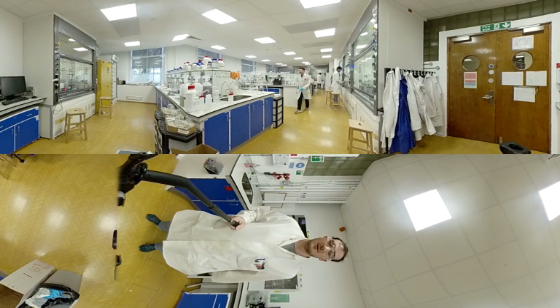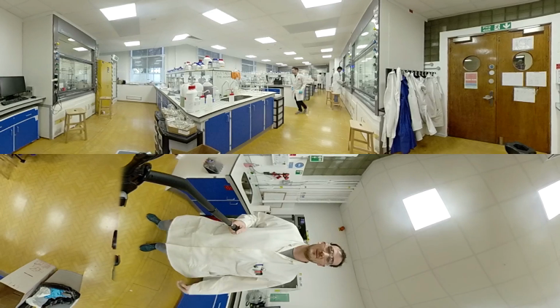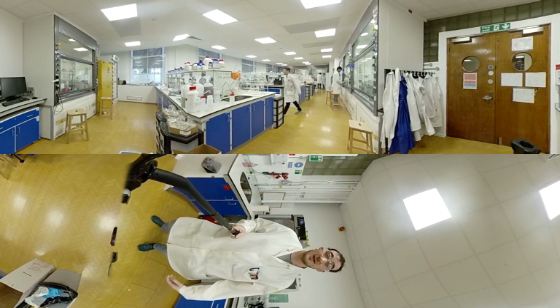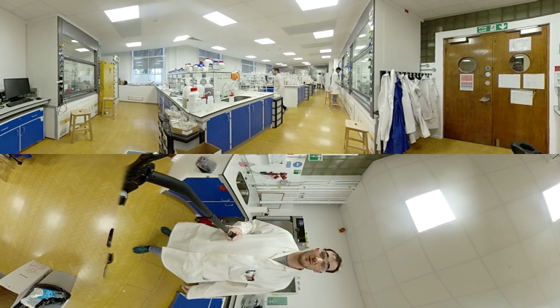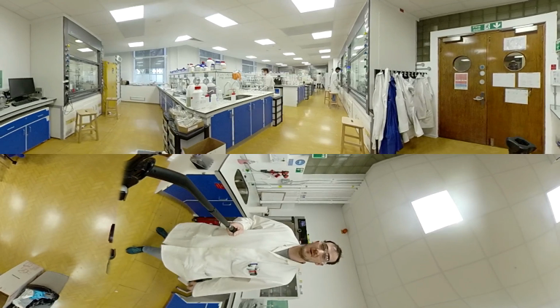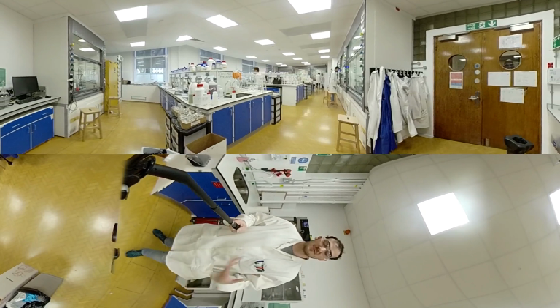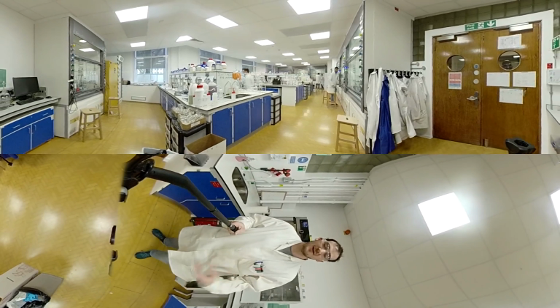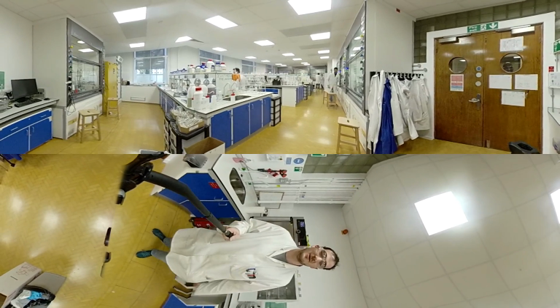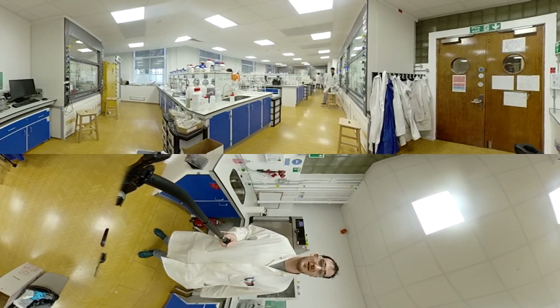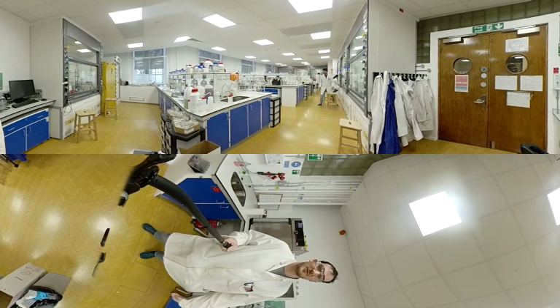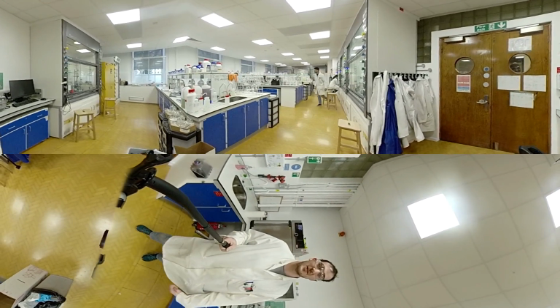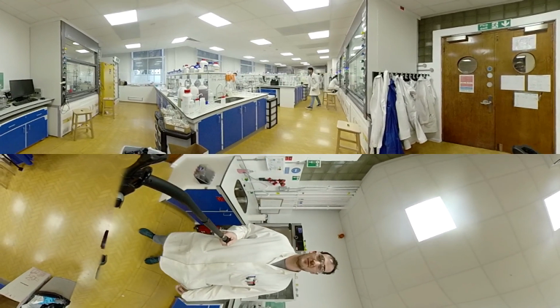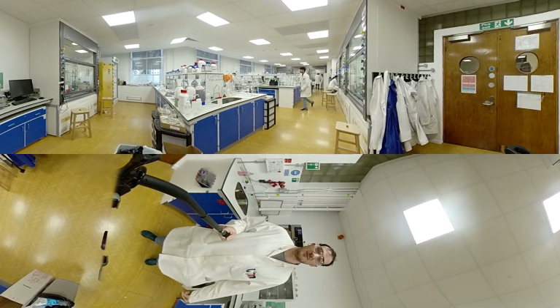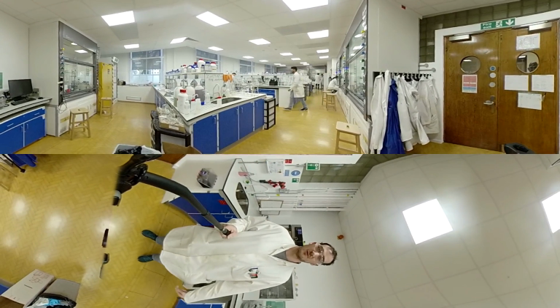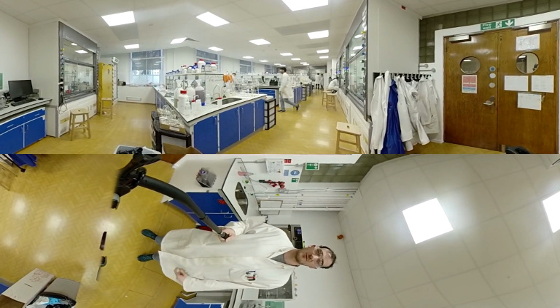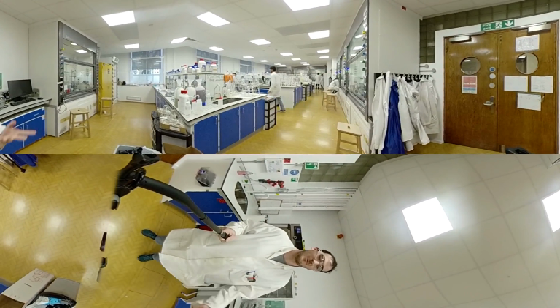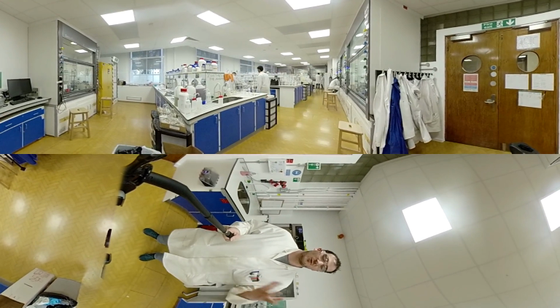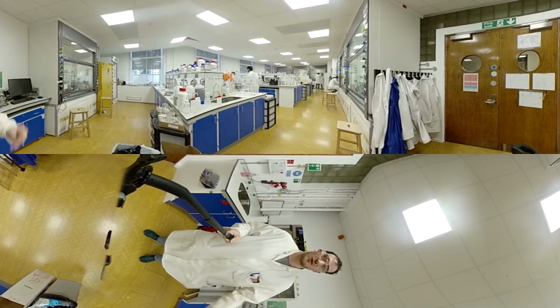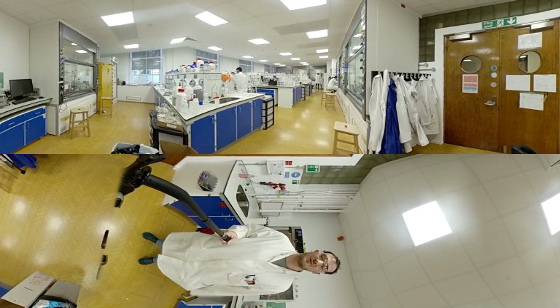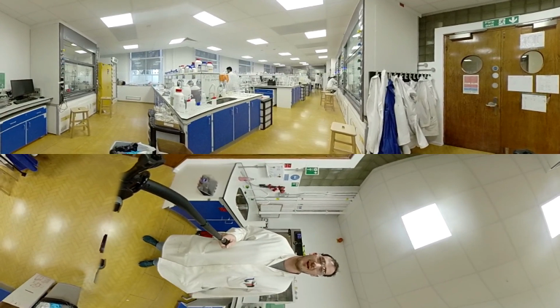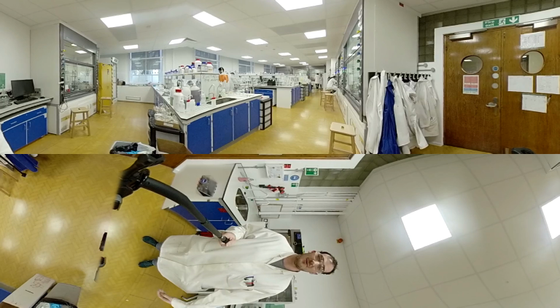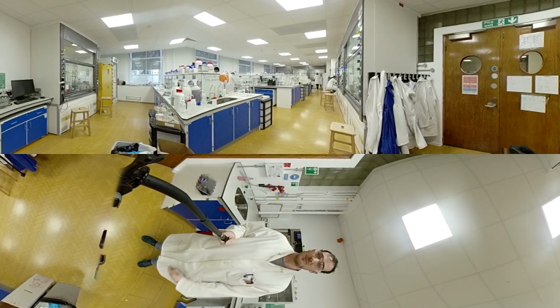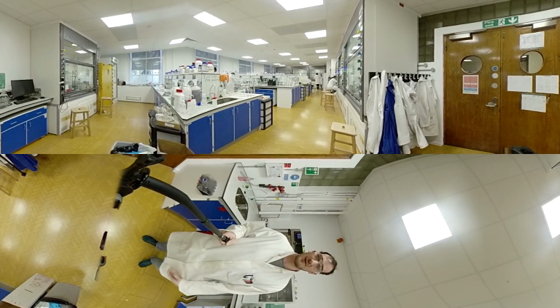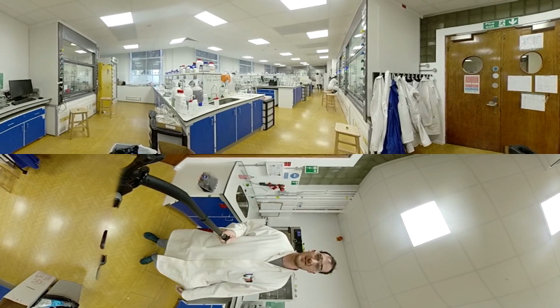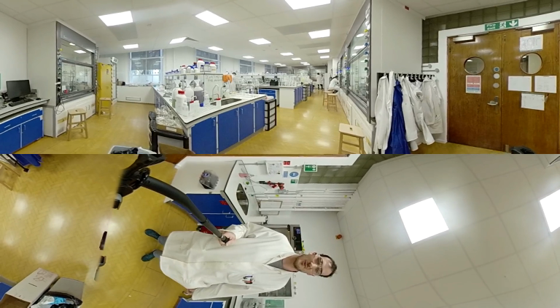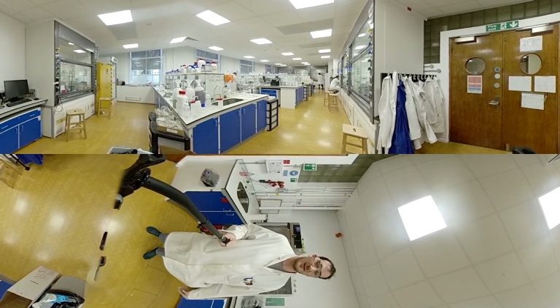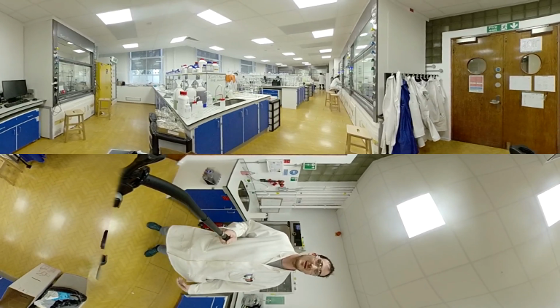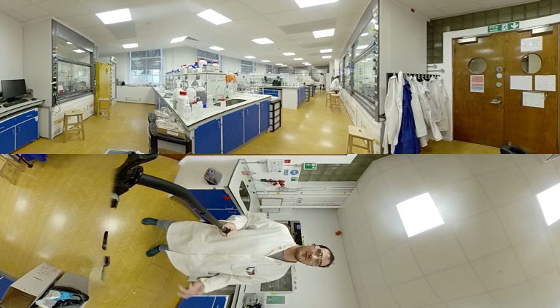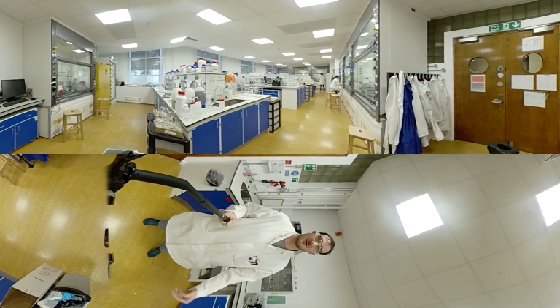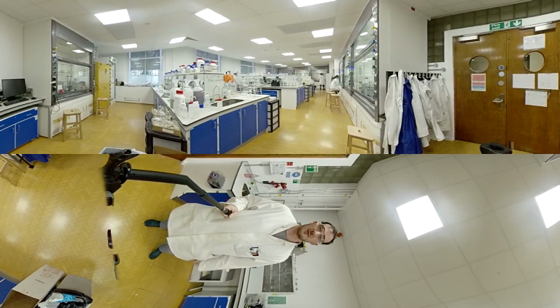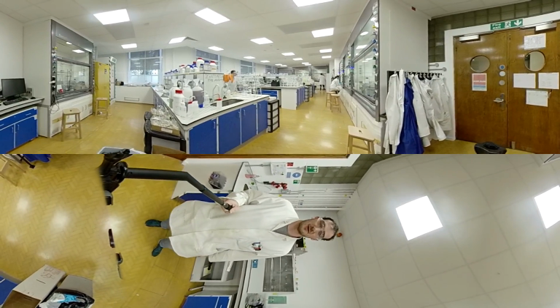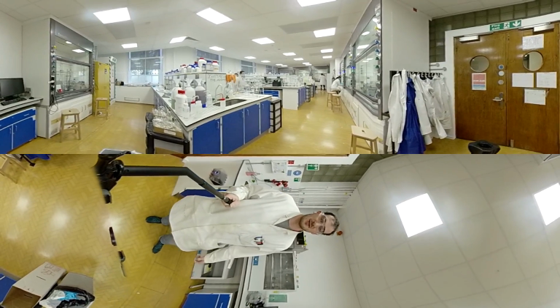Hi everyone, my name's Ben. I'm a second year PhD student in the Monro Group, and I'm just going to walk you around the lab, point out a few things quickly and have a chat with a couple of the guys here.